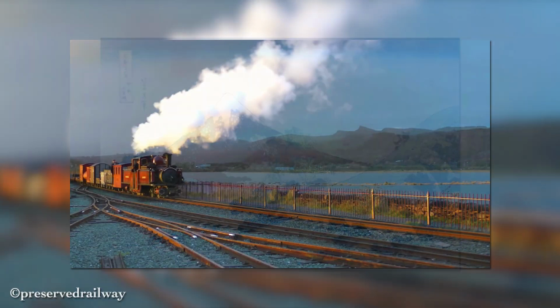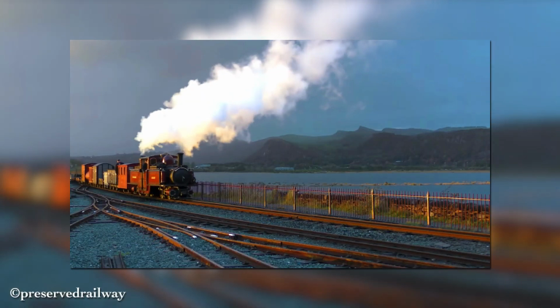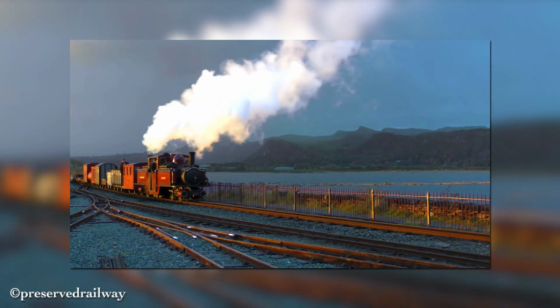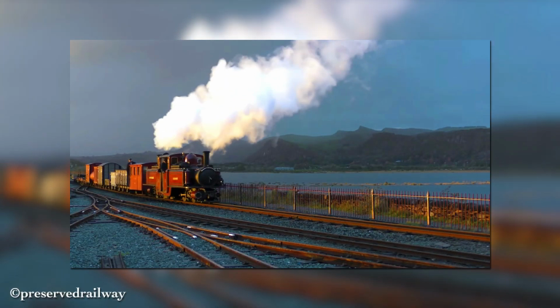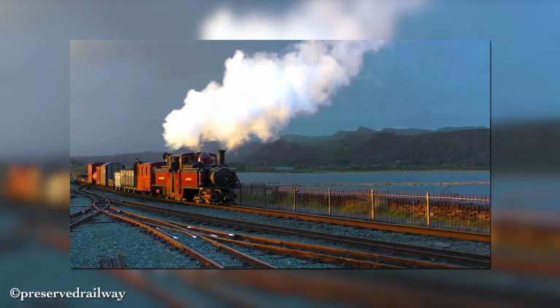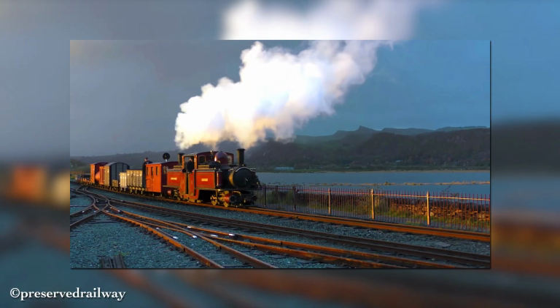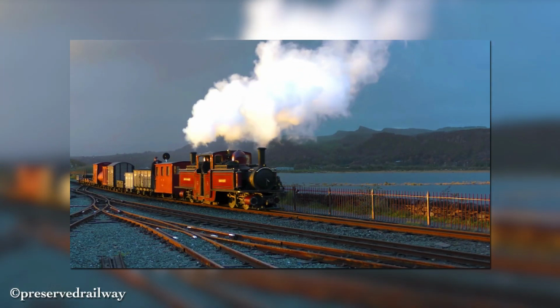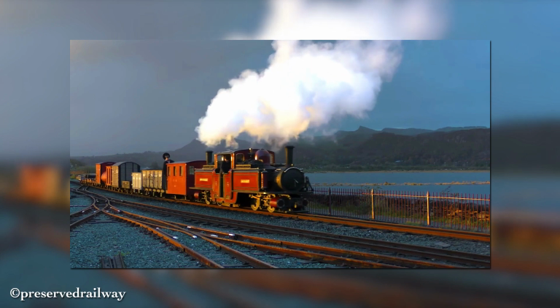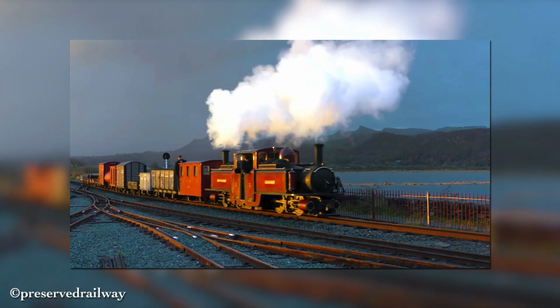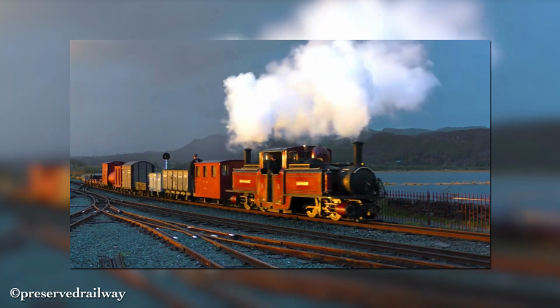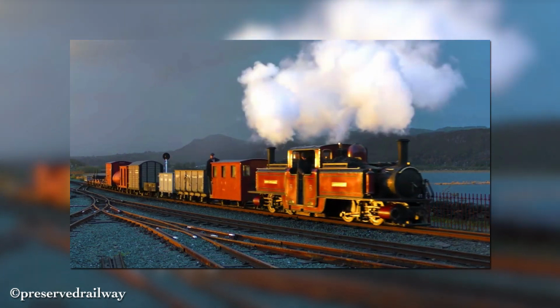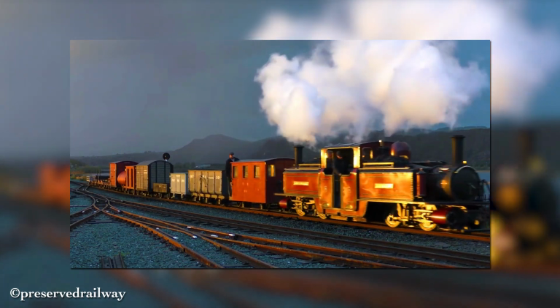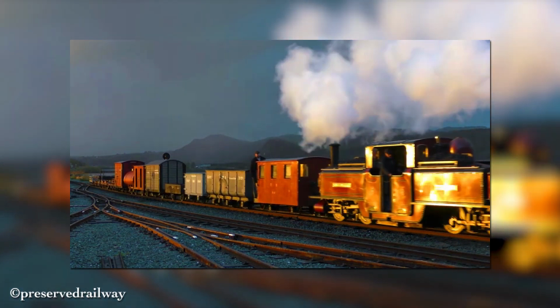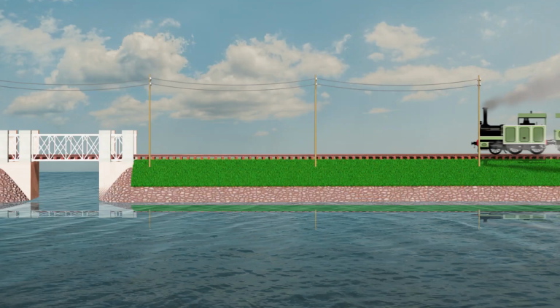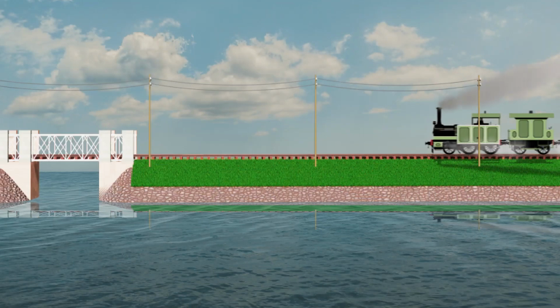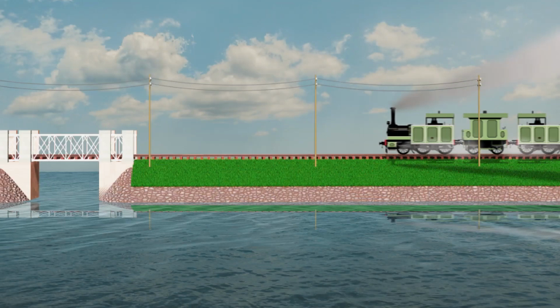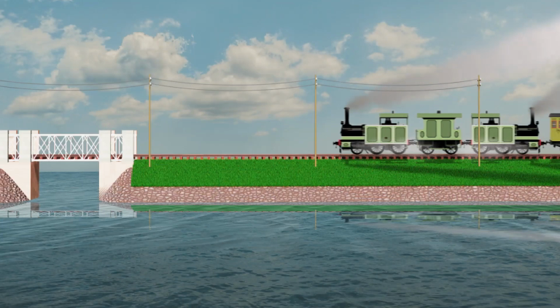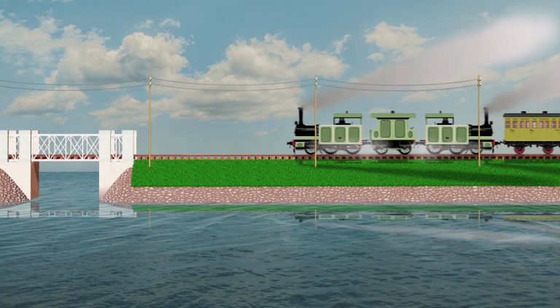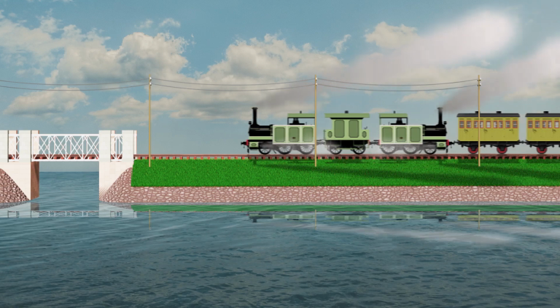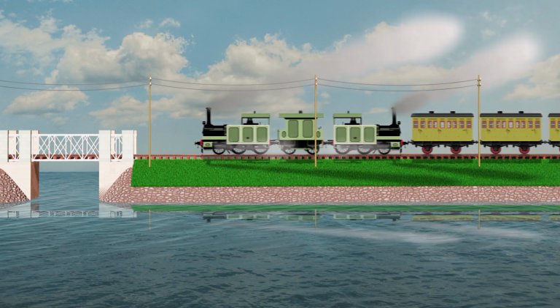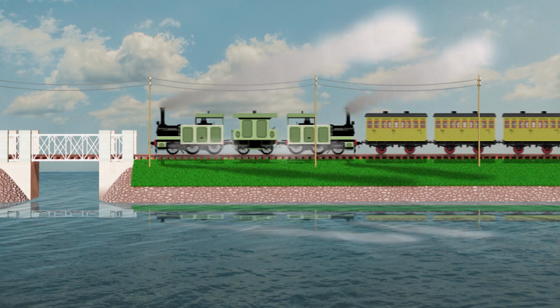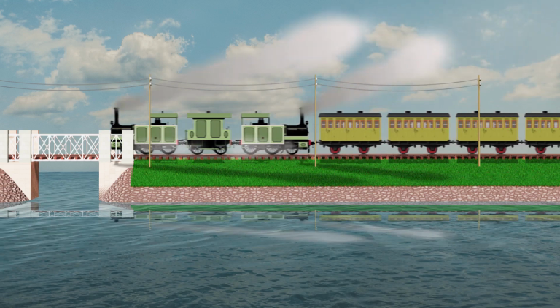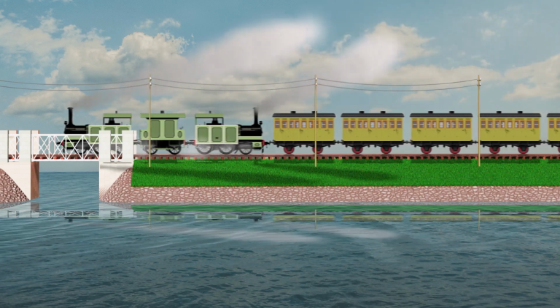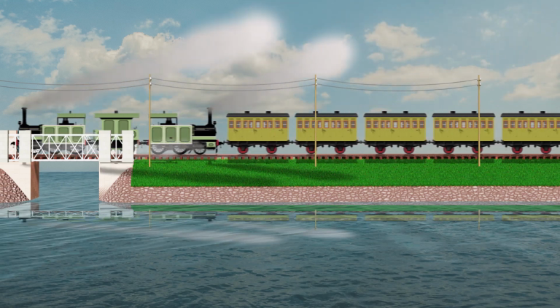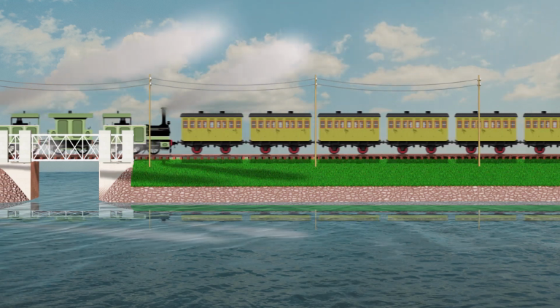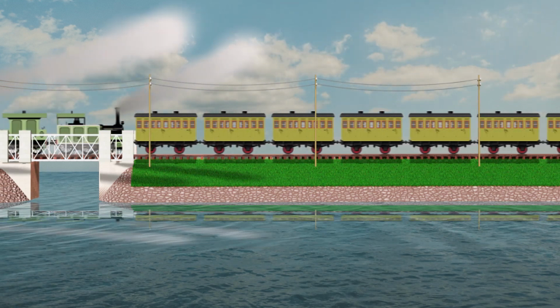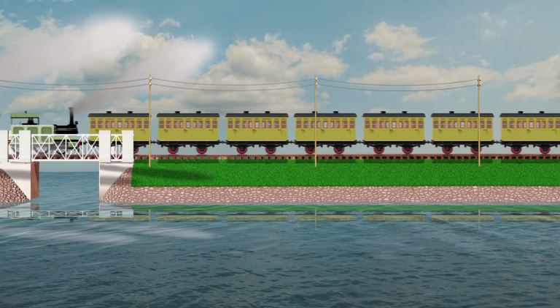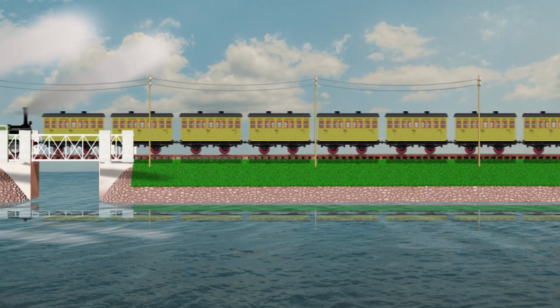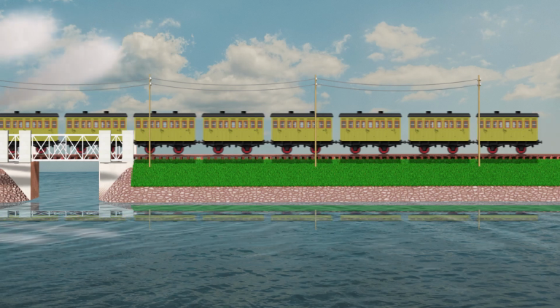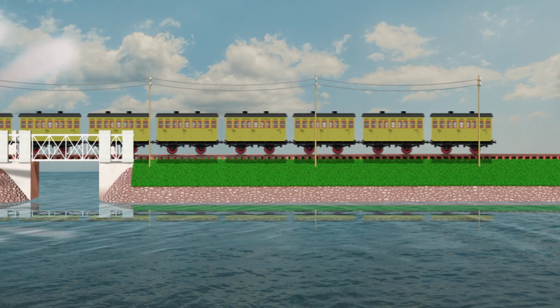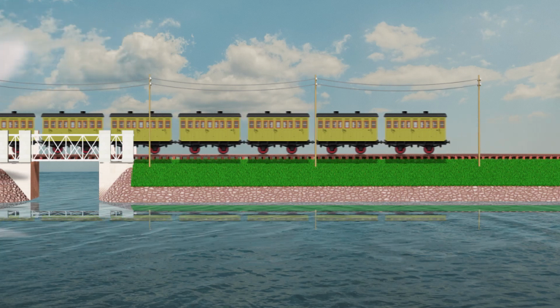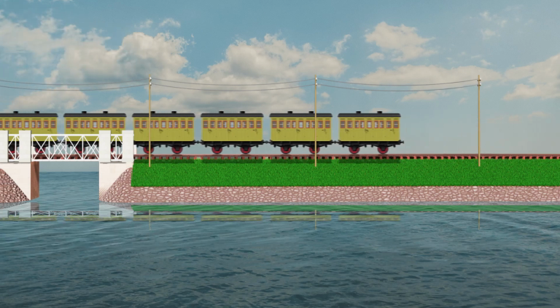Indeed, the ferry engines of the Festiniog Railway are suitable for the steep hills of the Welsh trains. But considering the complexity, I'm not sure number 8 and 9 were used as a pair of engines on the regular passenger services, though the attractive performance was ideal for that.